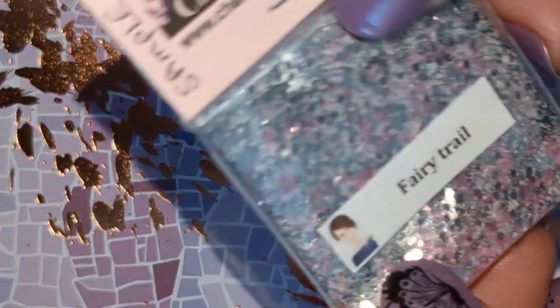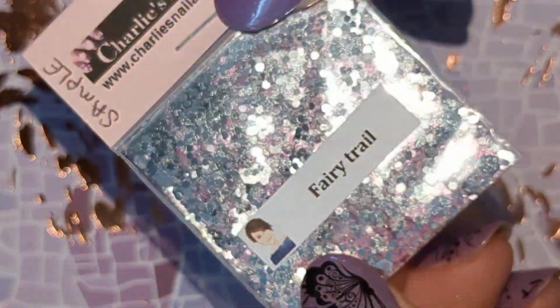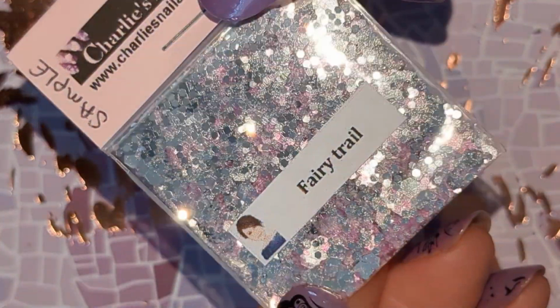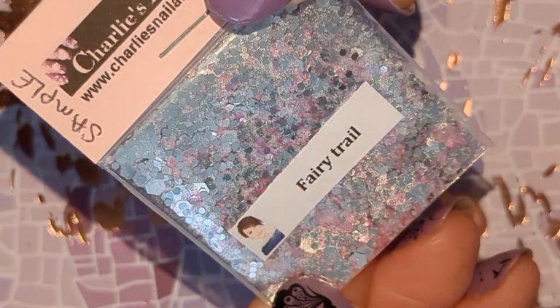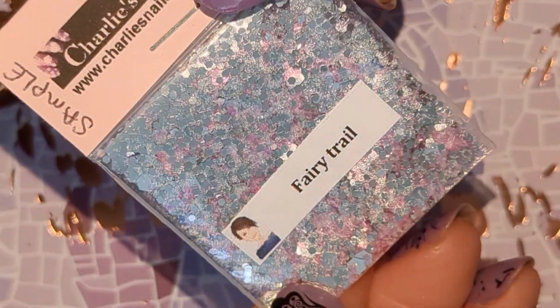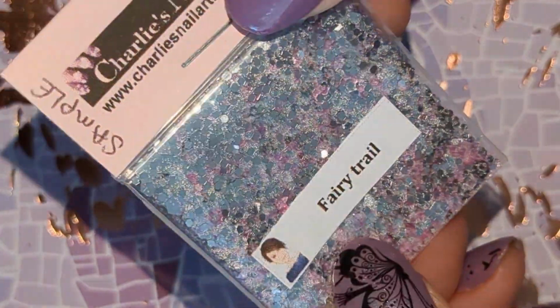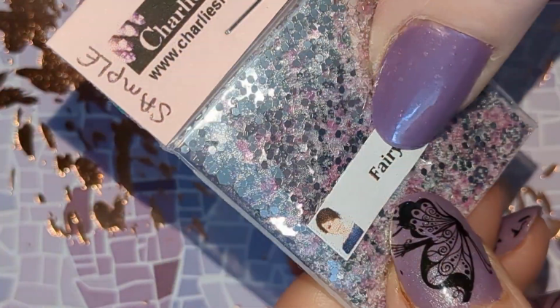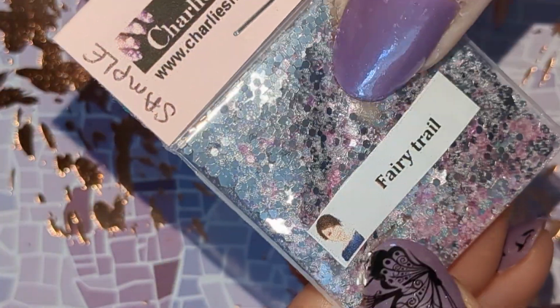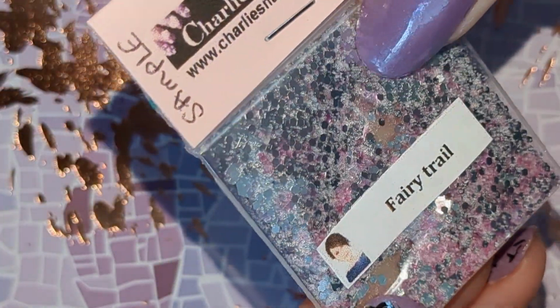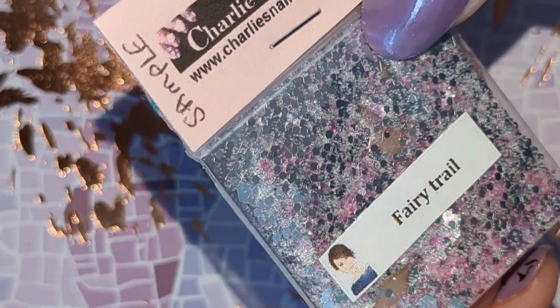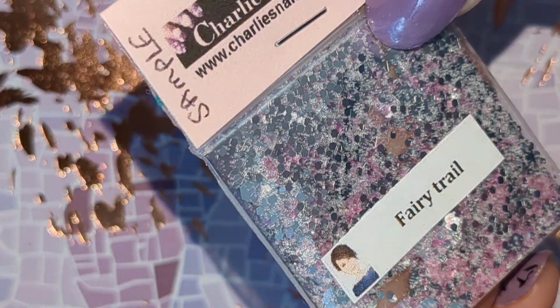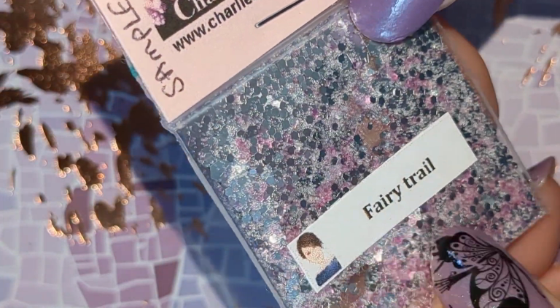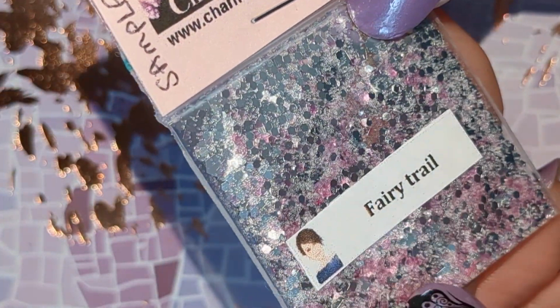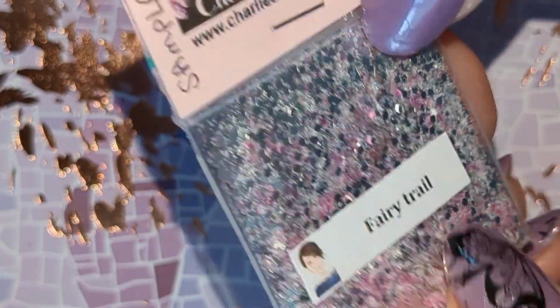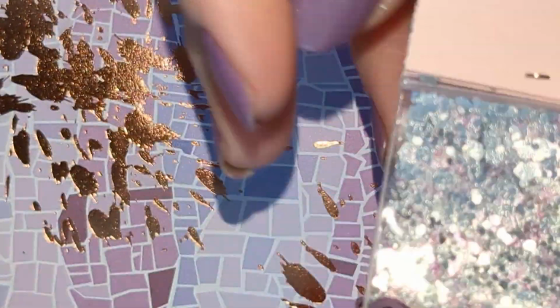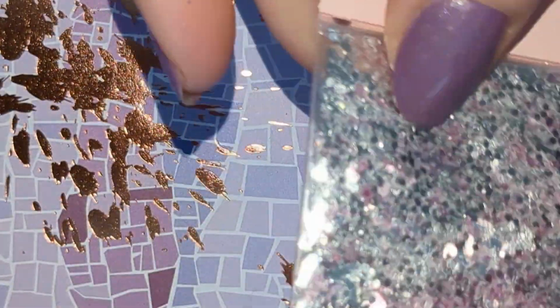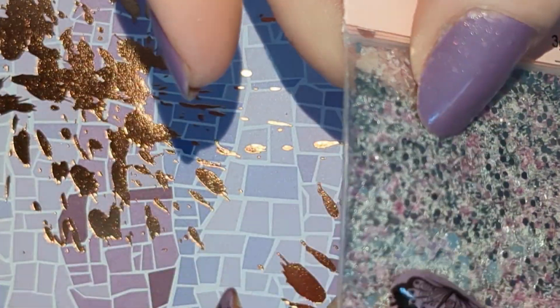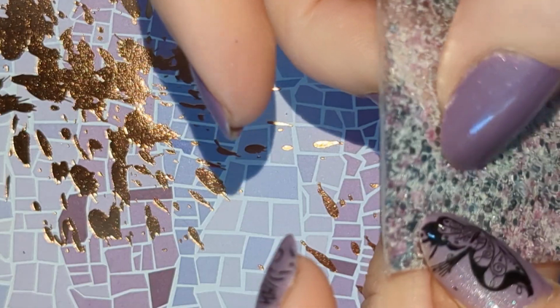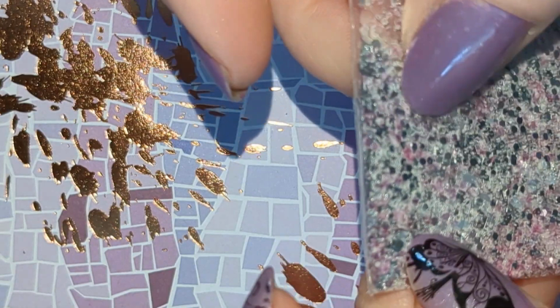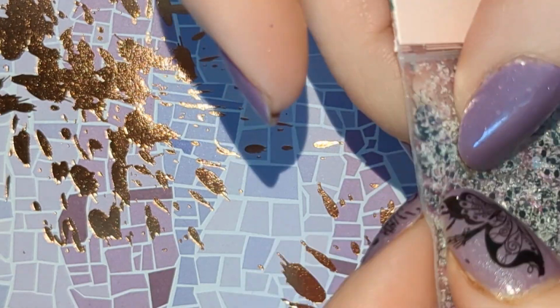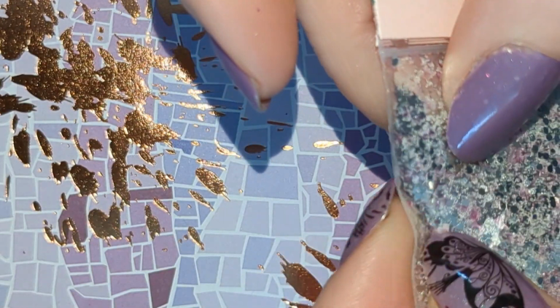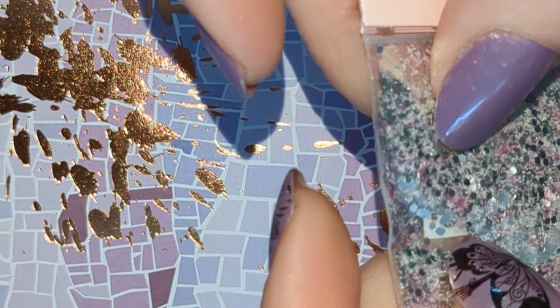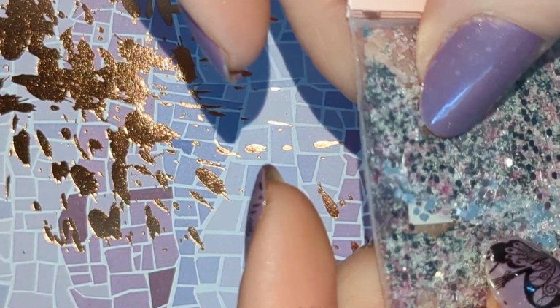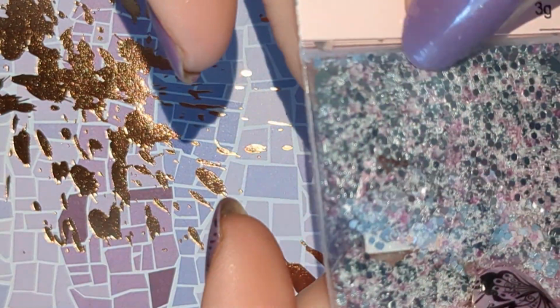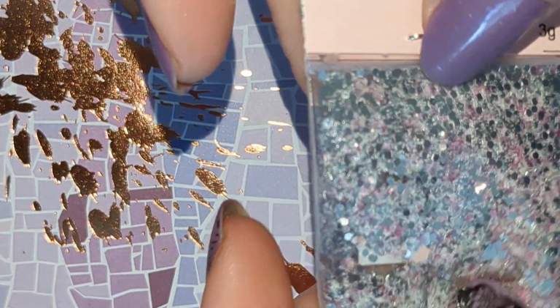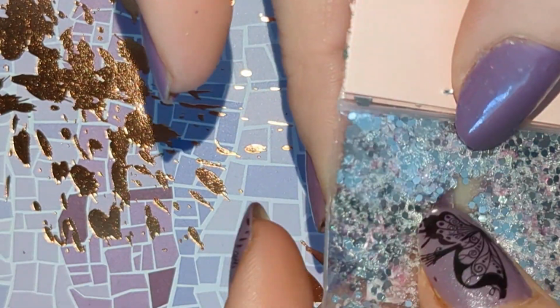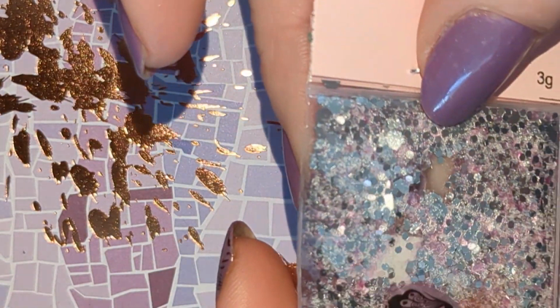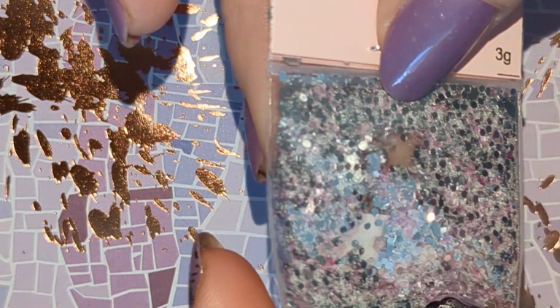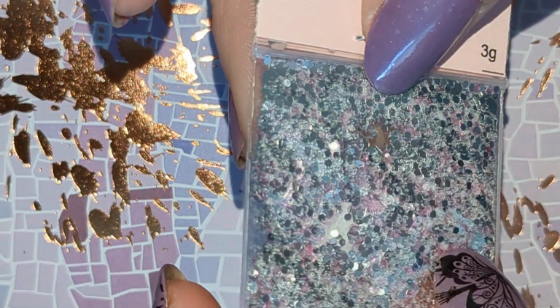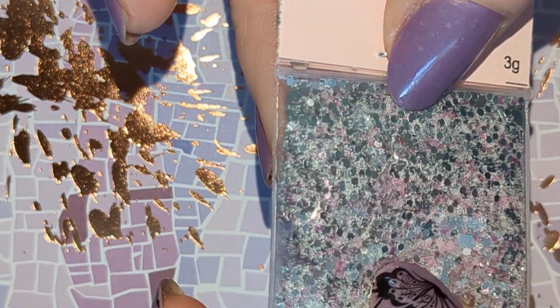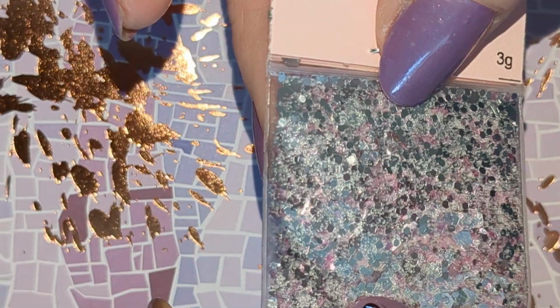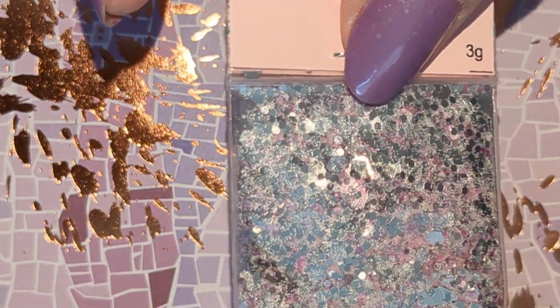And we have Fairy Tail and this is a silver pink mix. I think the pink is iridescent. And this is different size hexes as well.